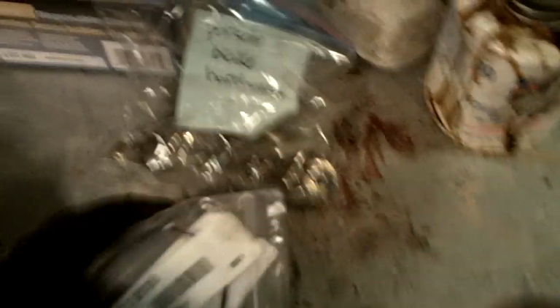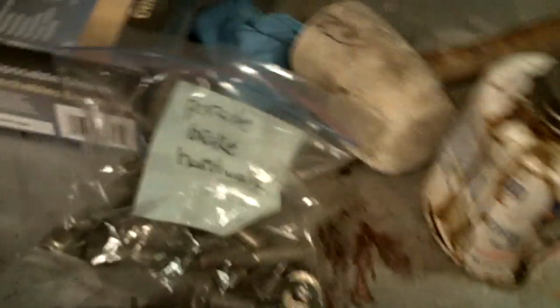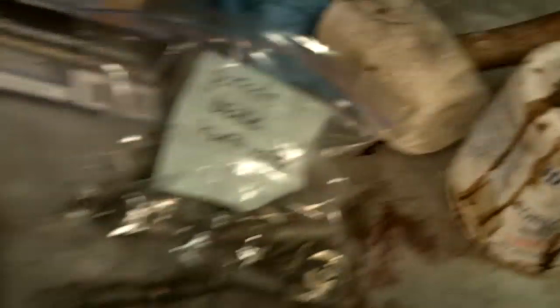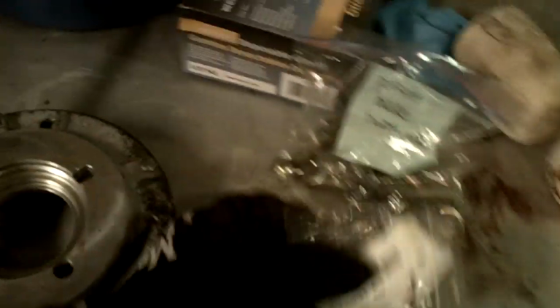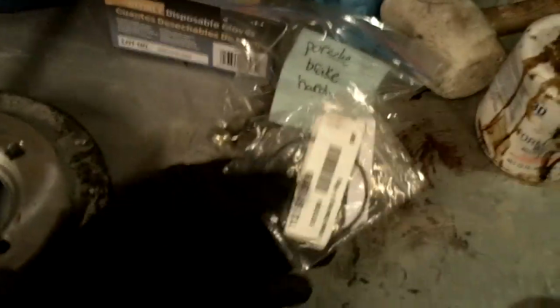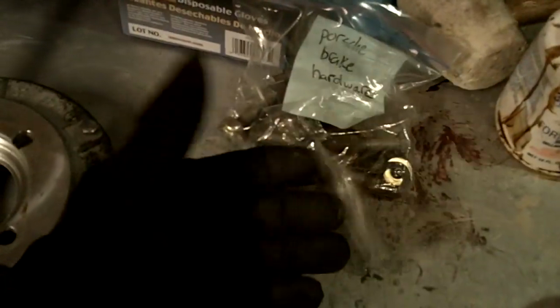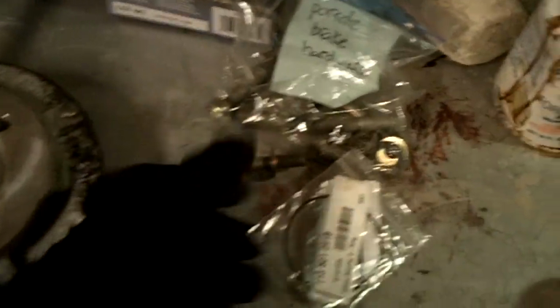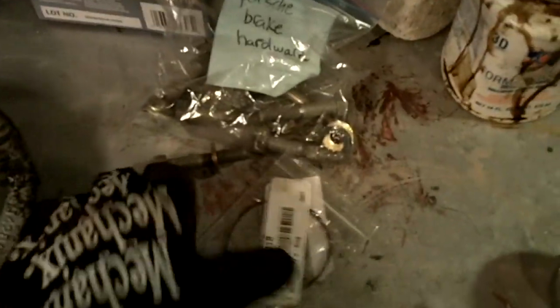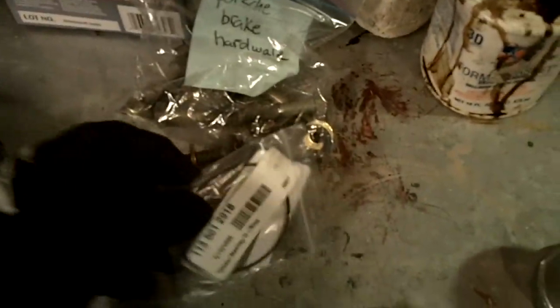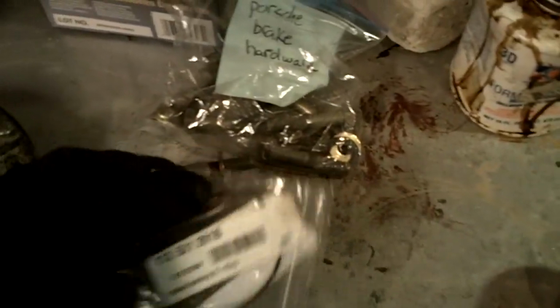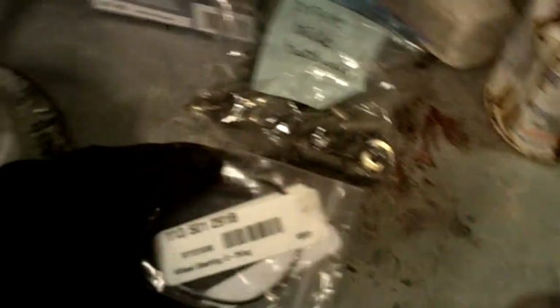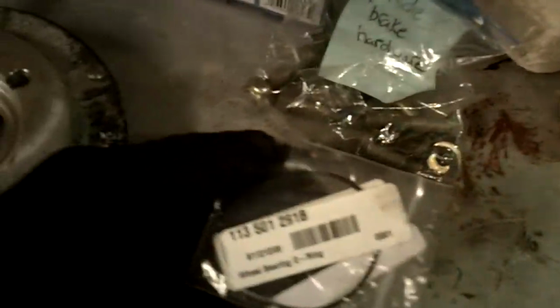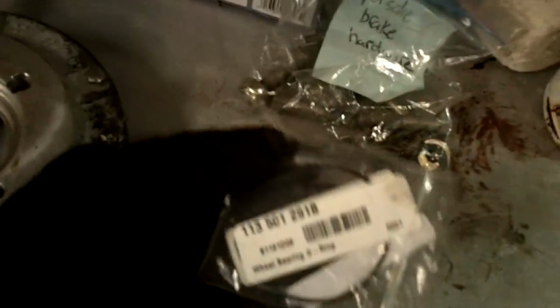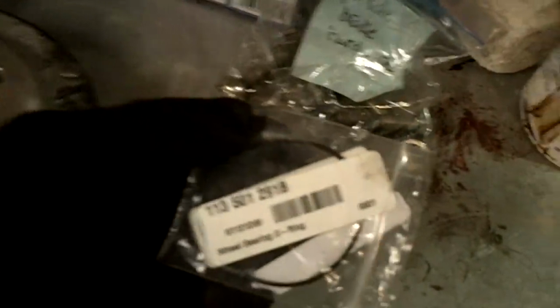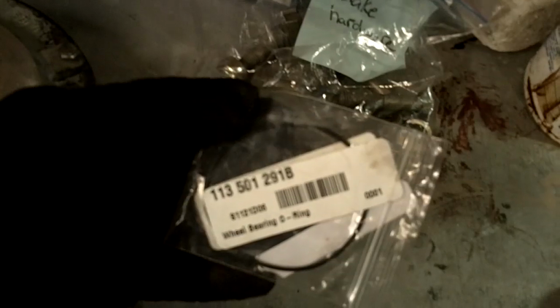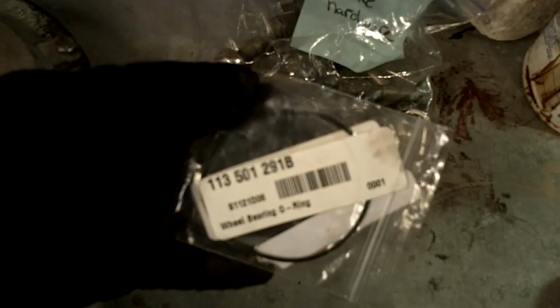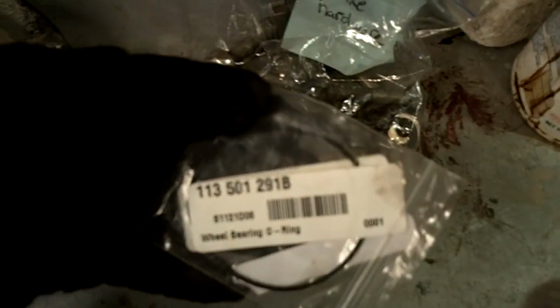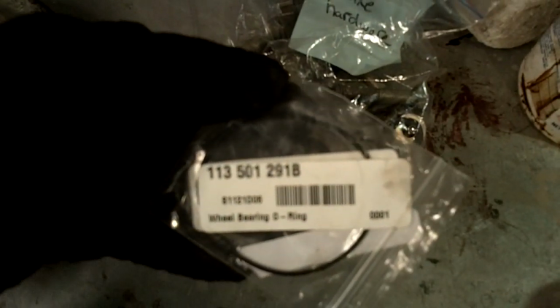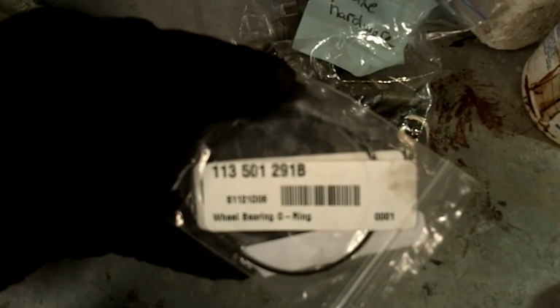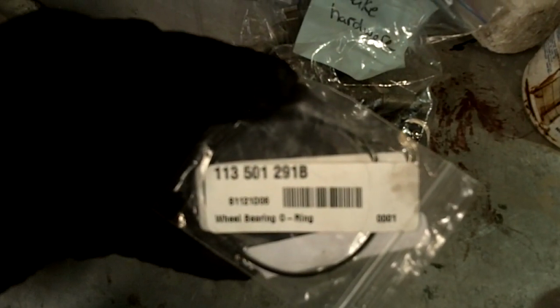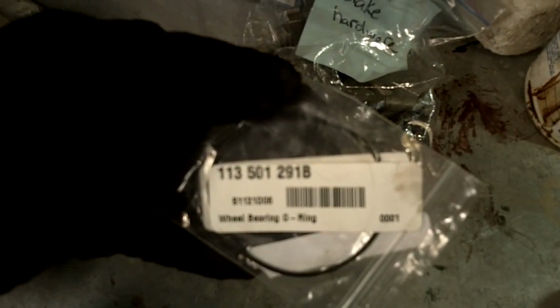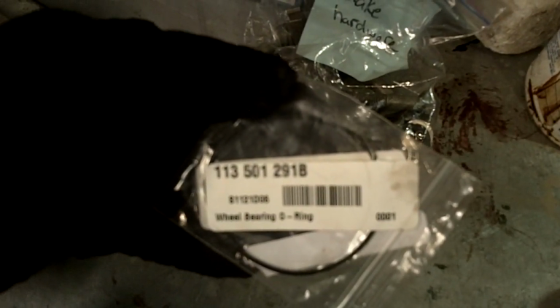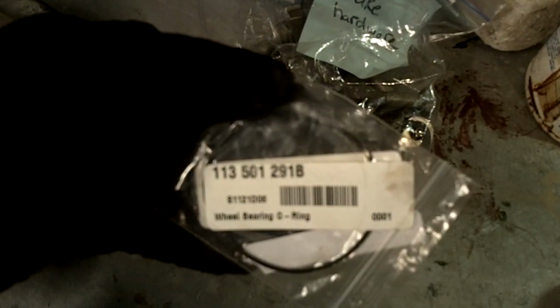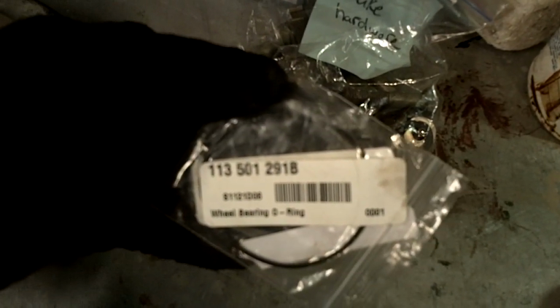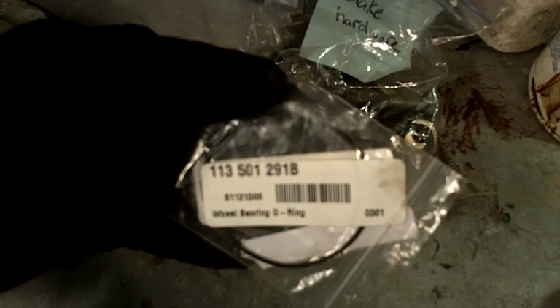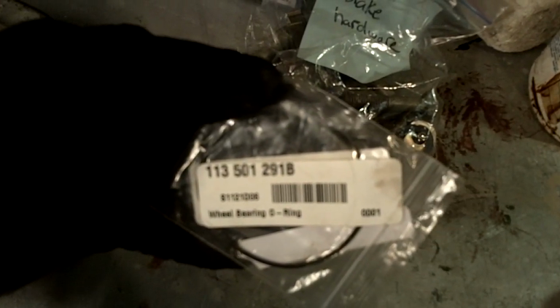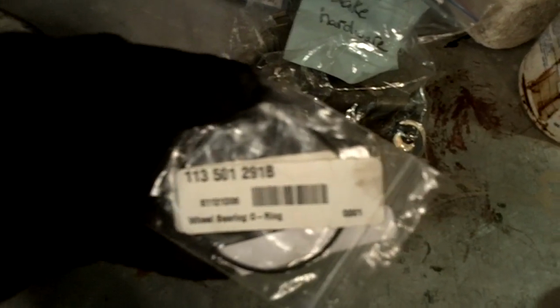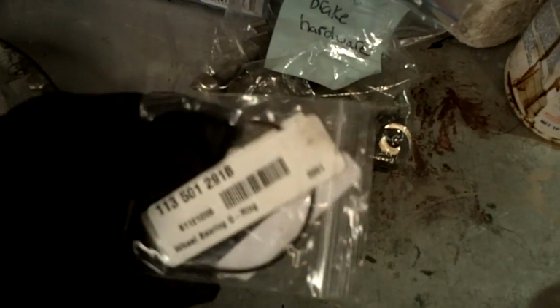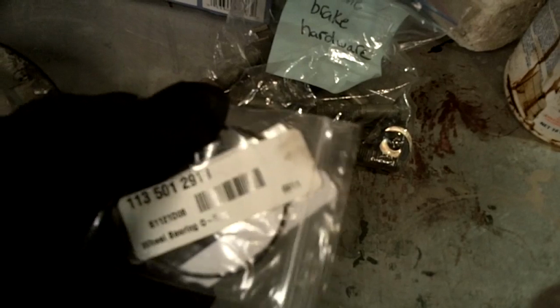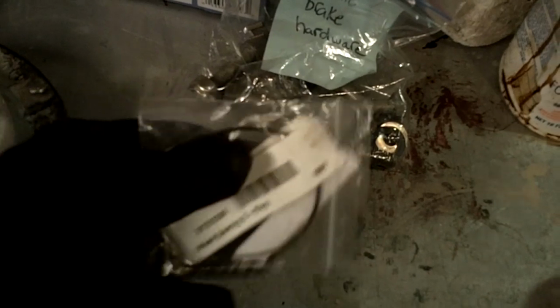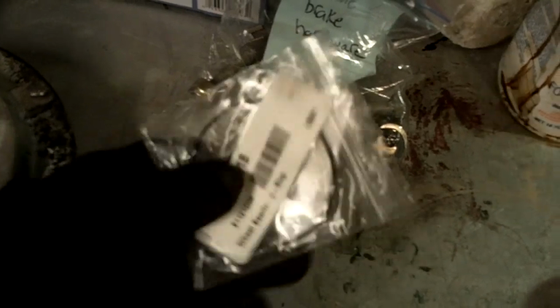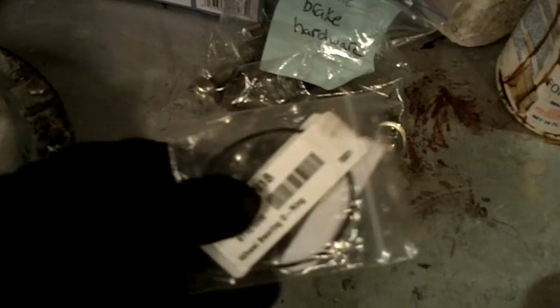Next we have this little O-ring — it's a wheel bearing O-ring. The part number is on the package: 1-1-3-5-0-1-2-9-1-8. We need two of these, one per side.